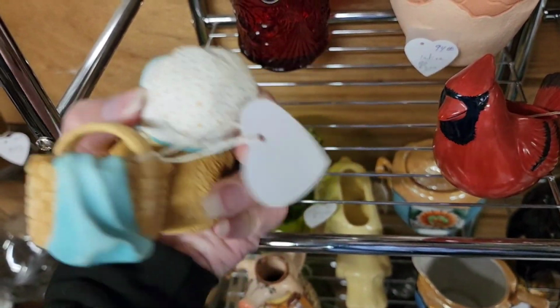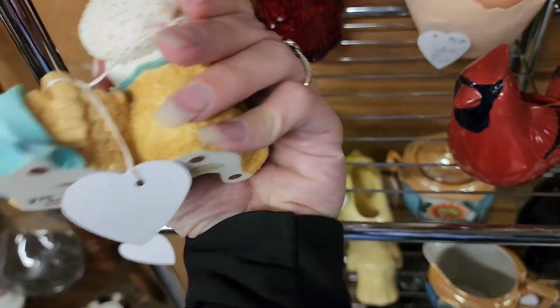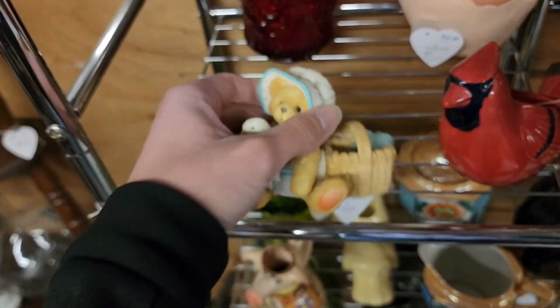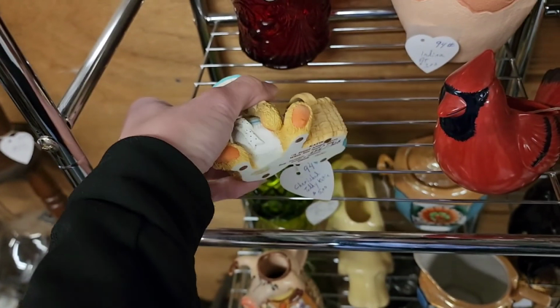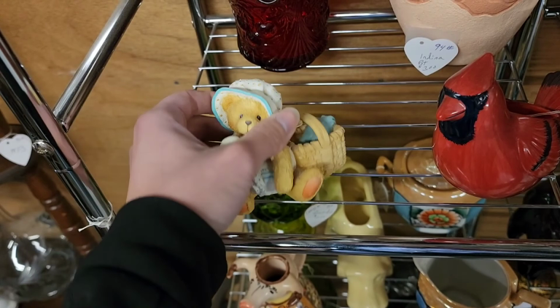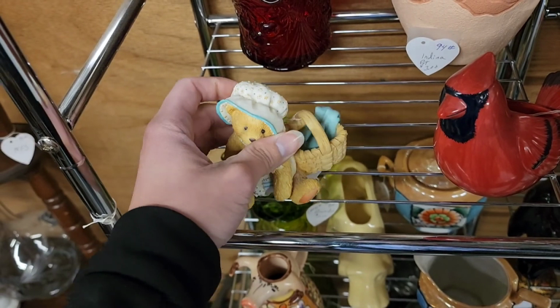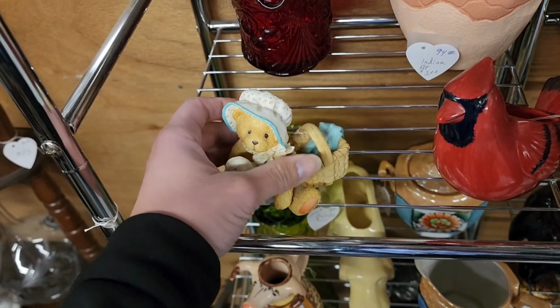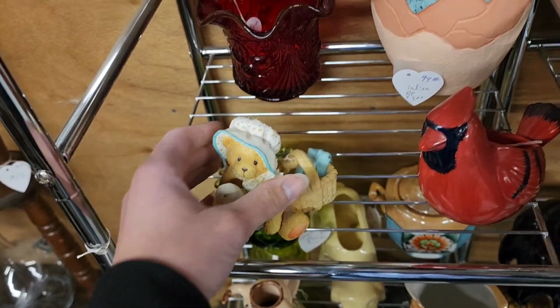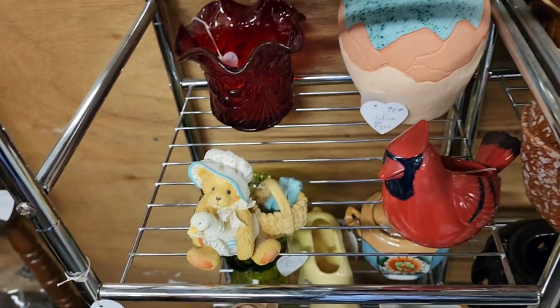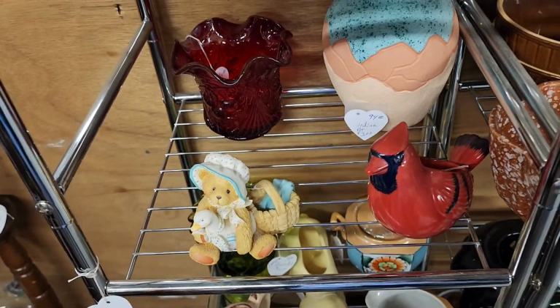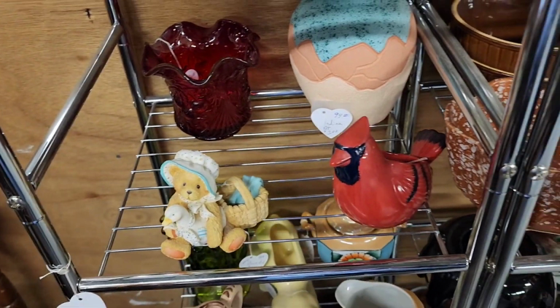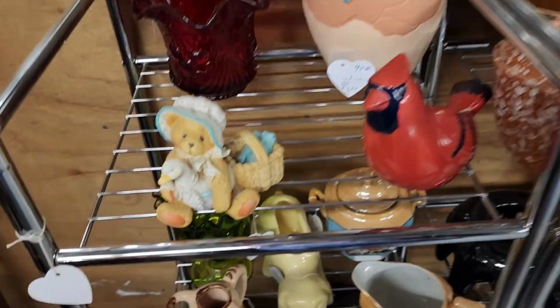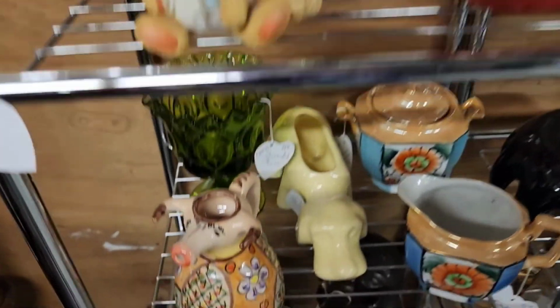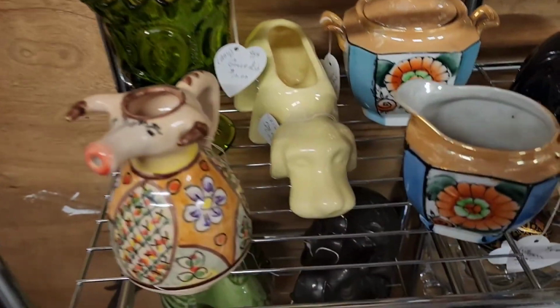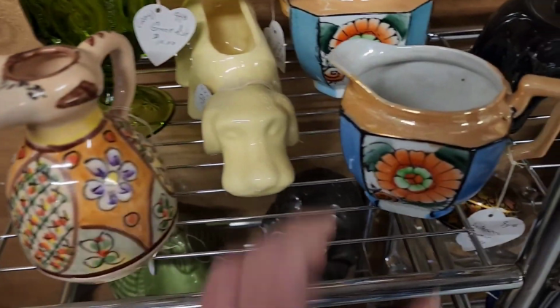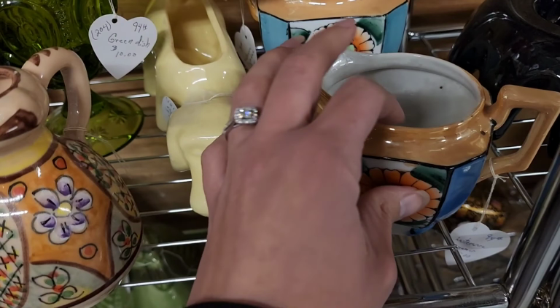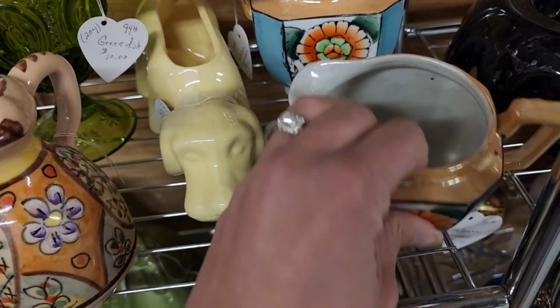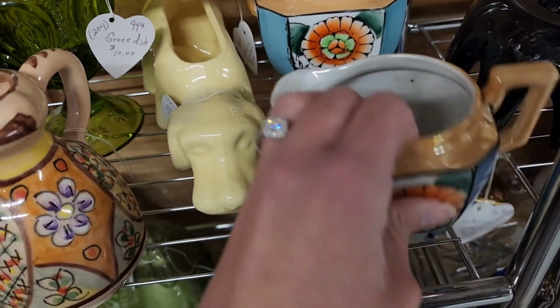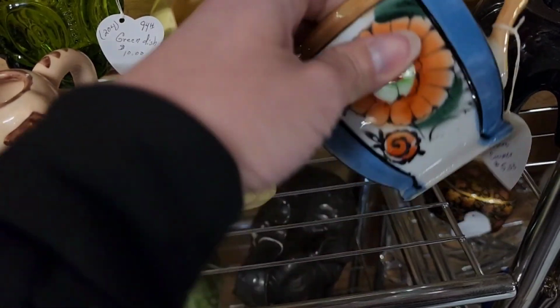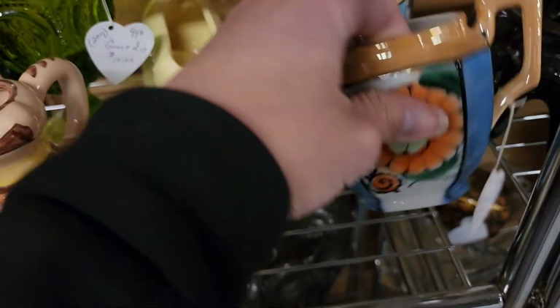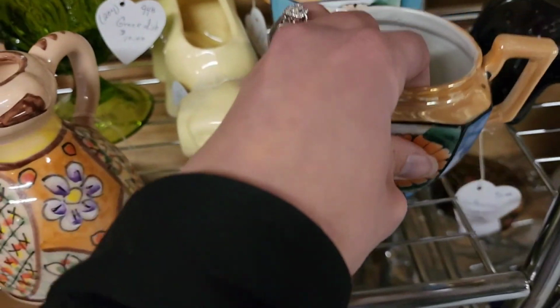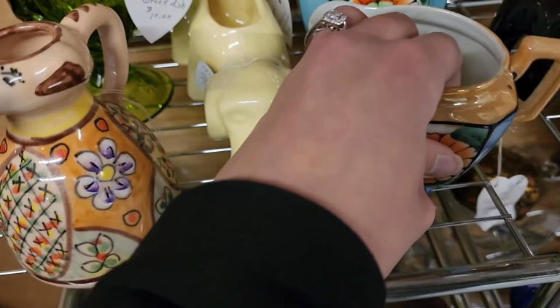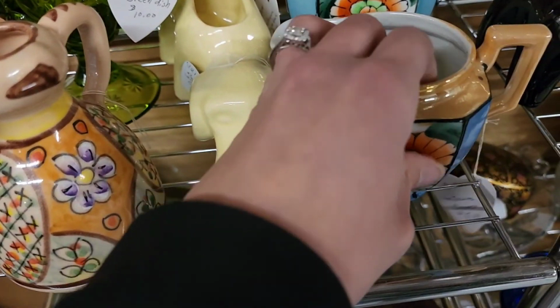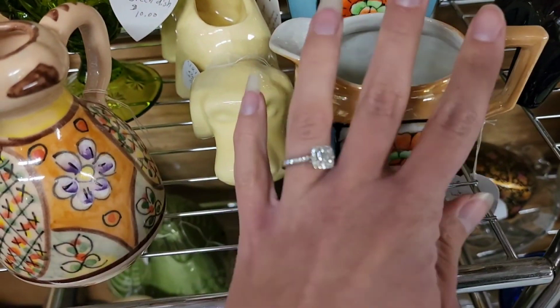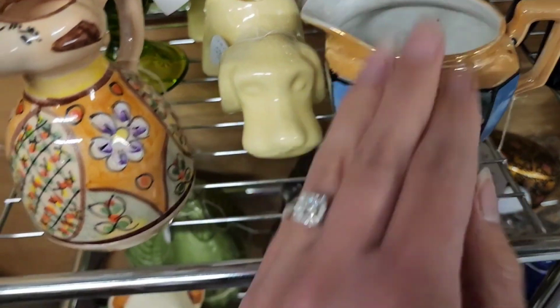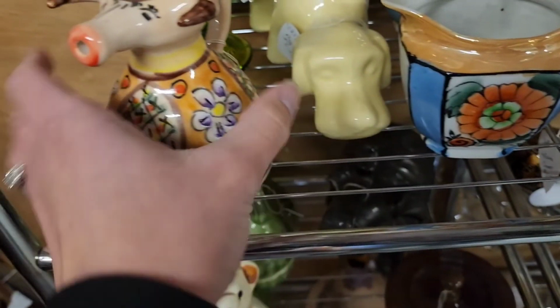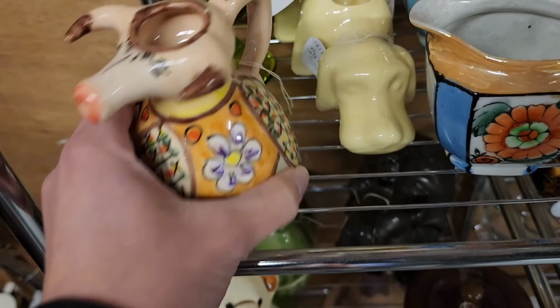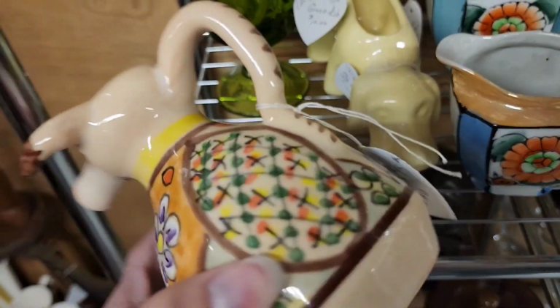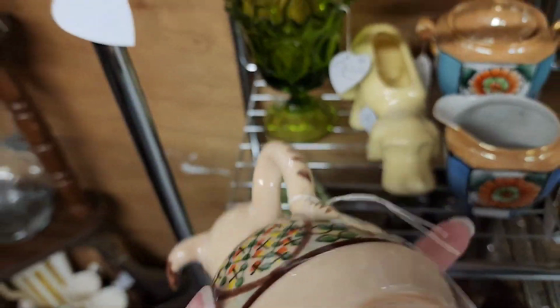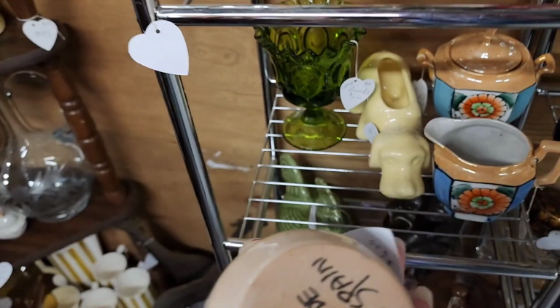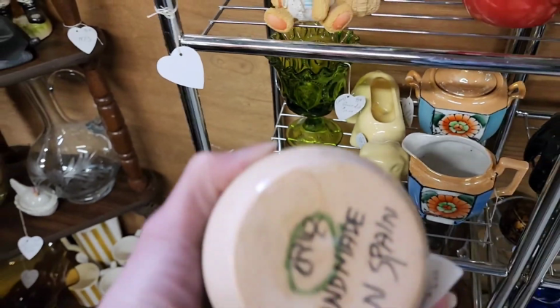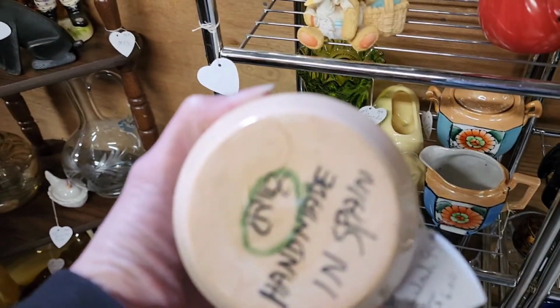Cherished Teddy — five dollars. If you watched my video back where I got the basket of Cherished Teddies, I got that whole set for $9.99, and one of those teddies that was in there was that same one, same style.